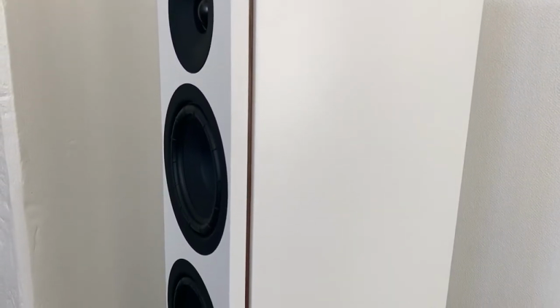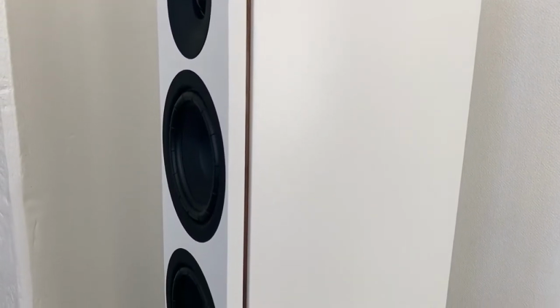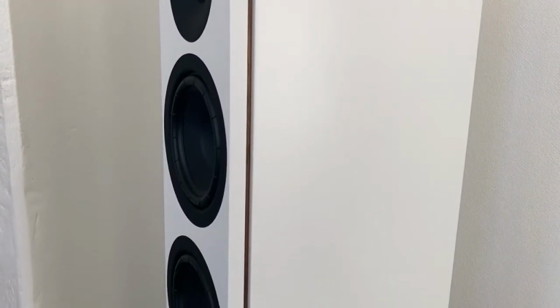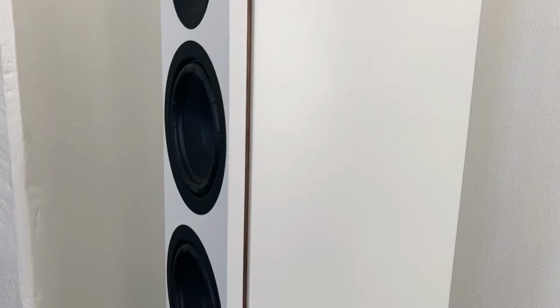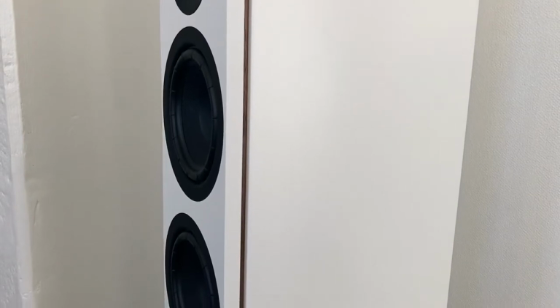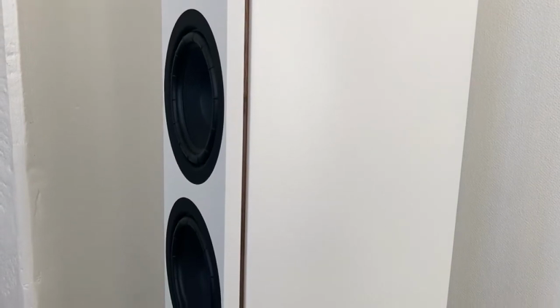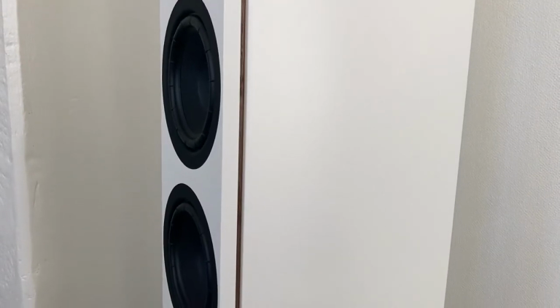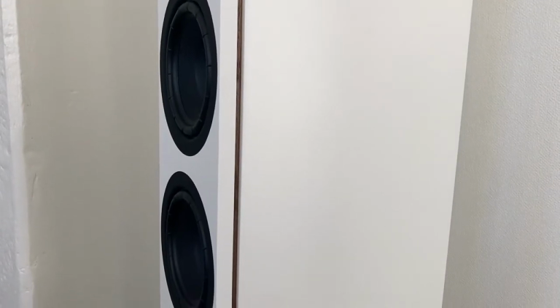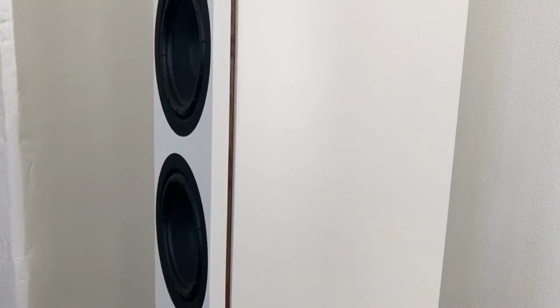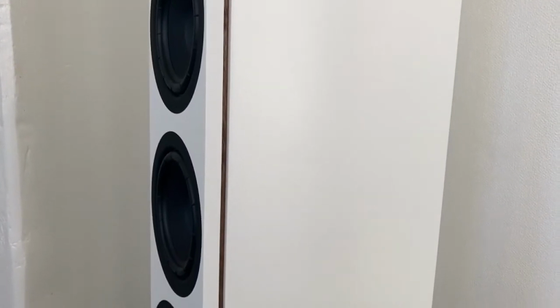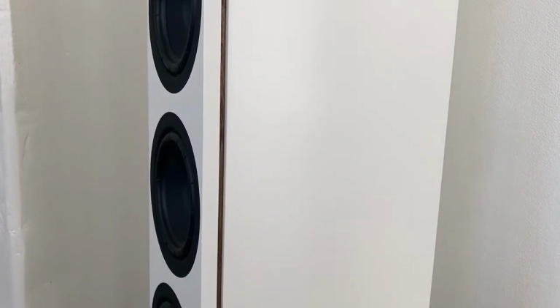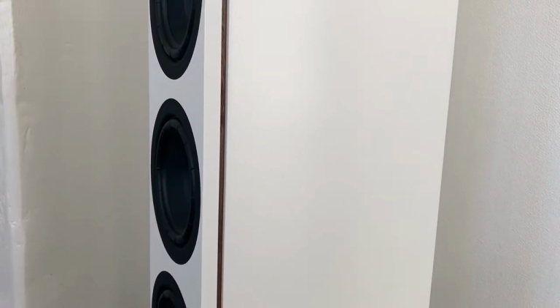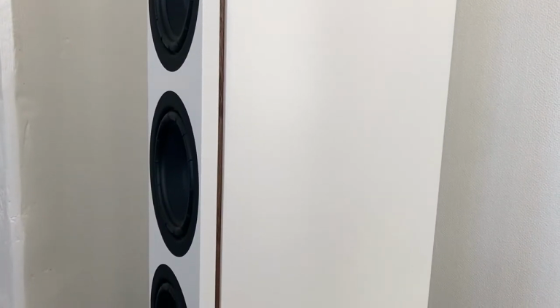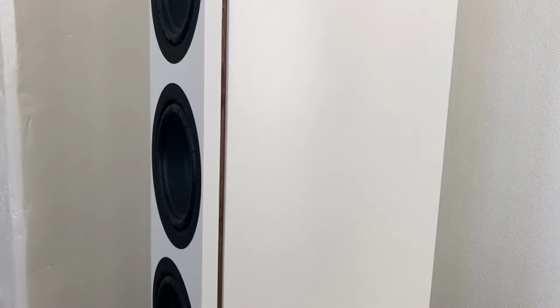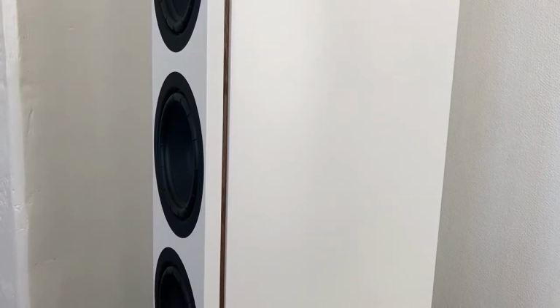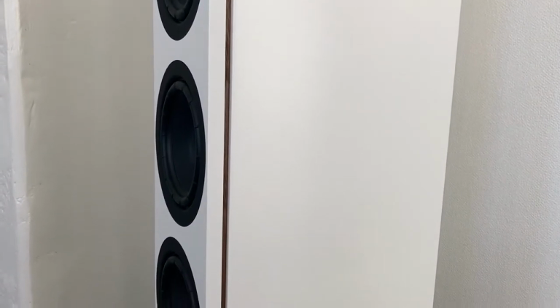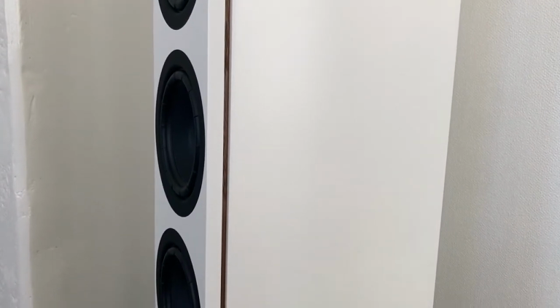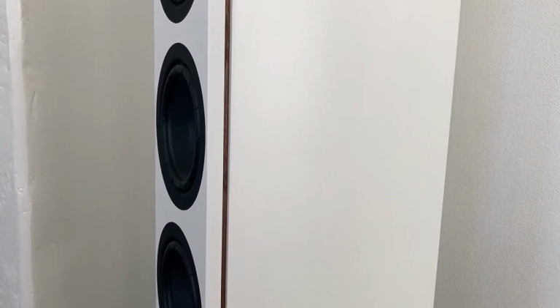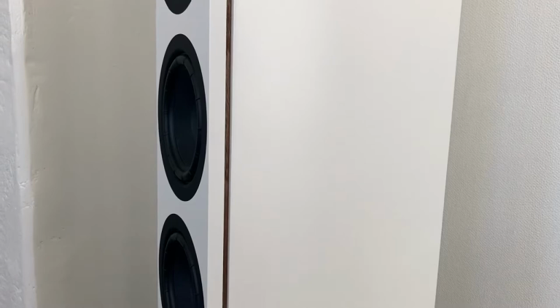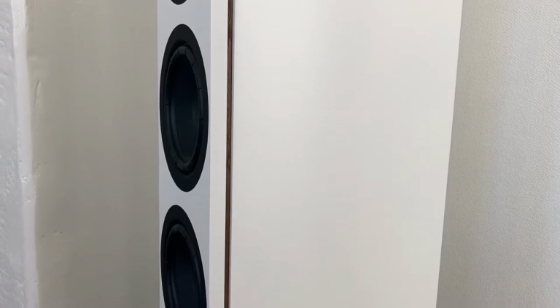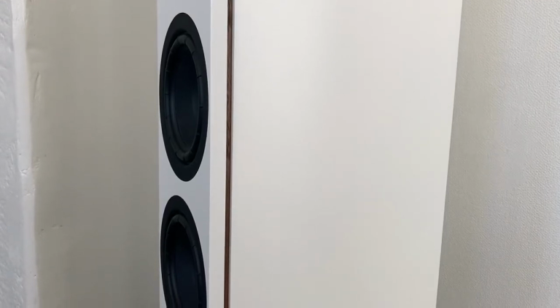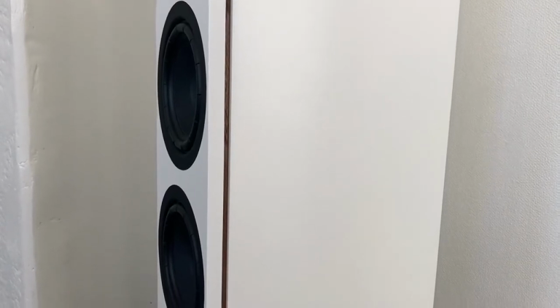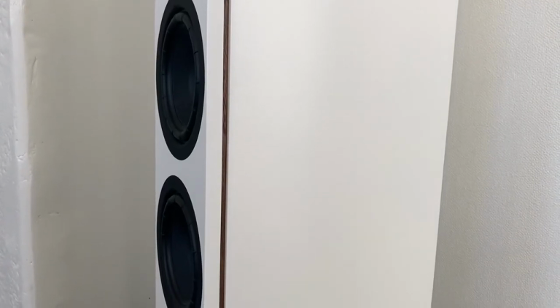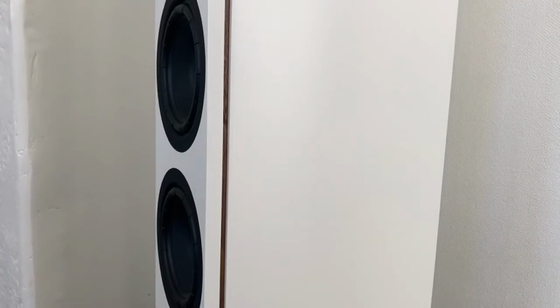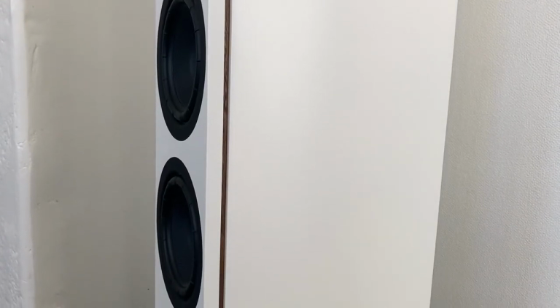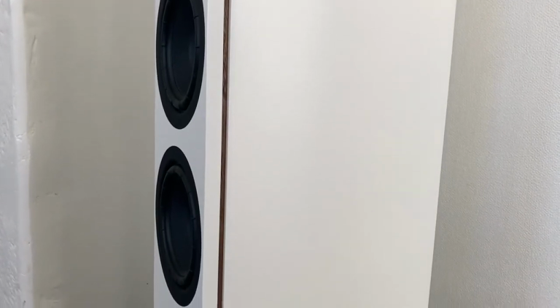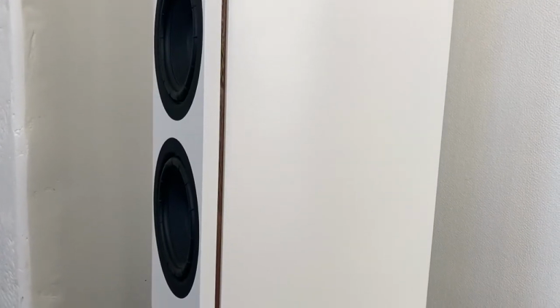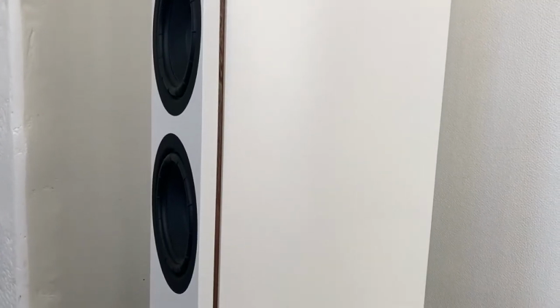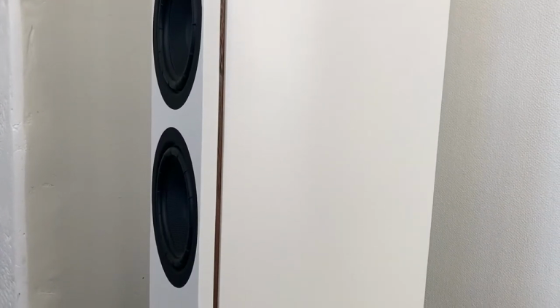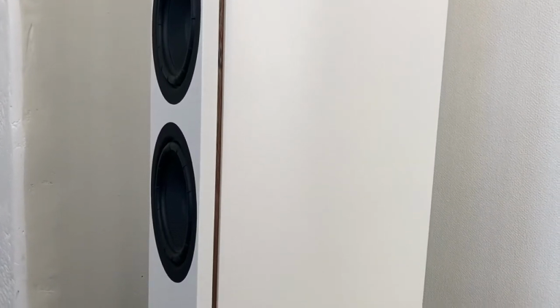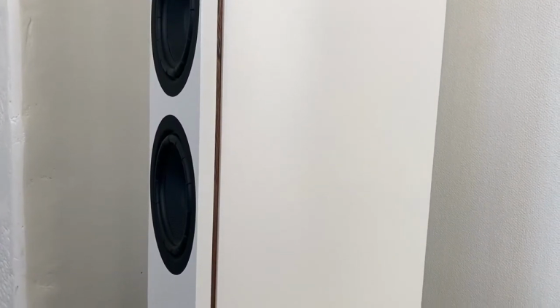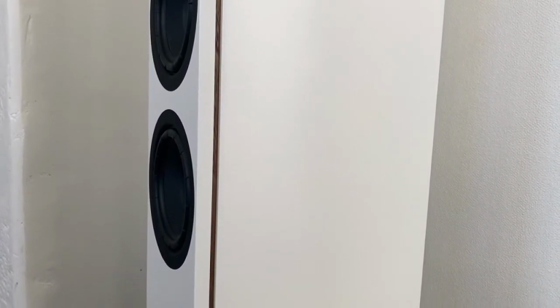Usually, it's expensive and complicated to improve room acoustics, but with digital speakers like the SA Legend Silverback, it becomes really simple.